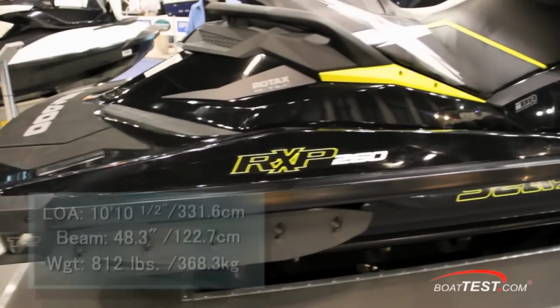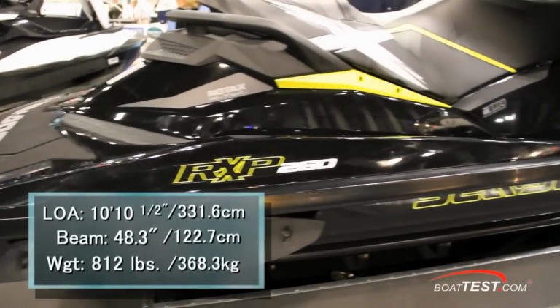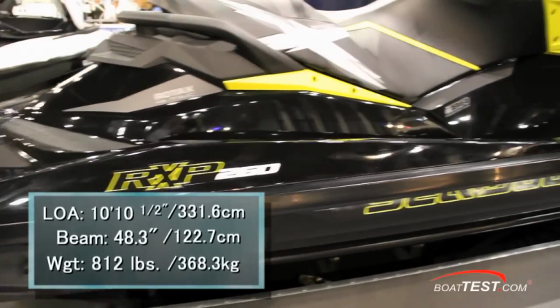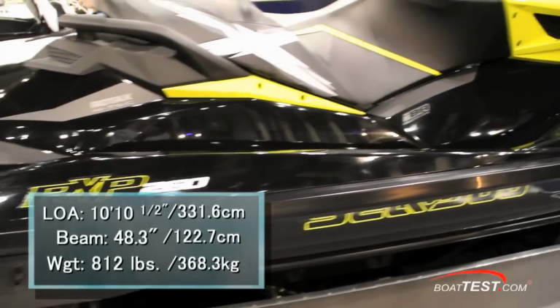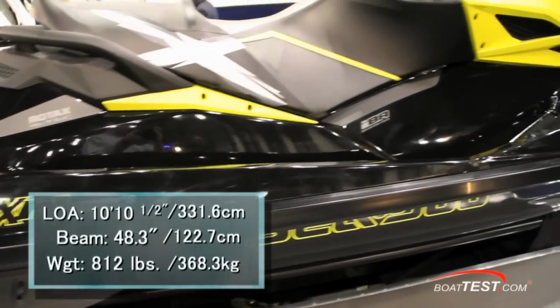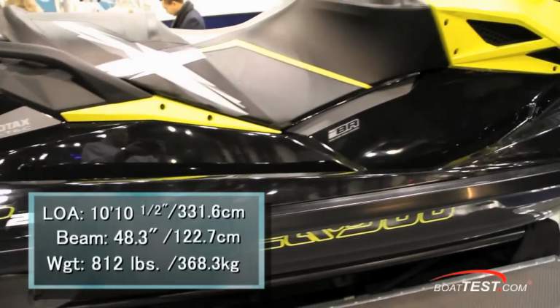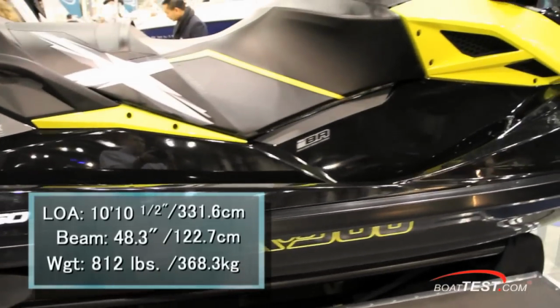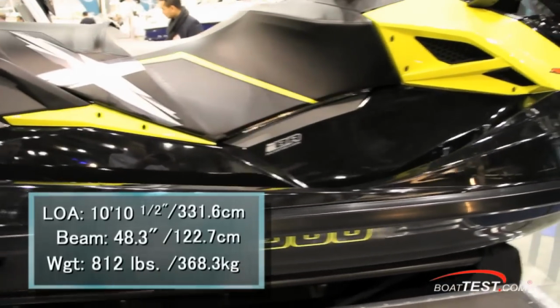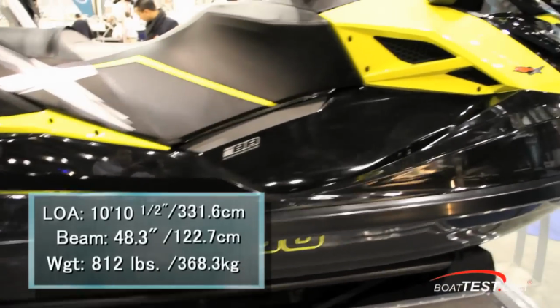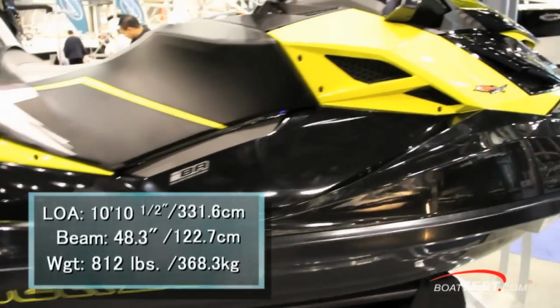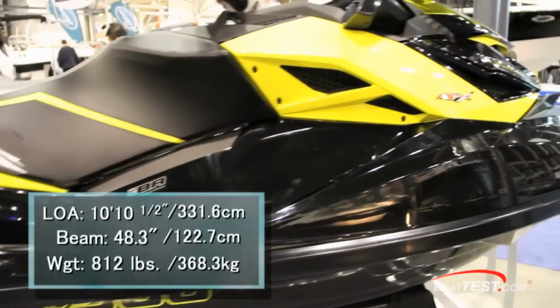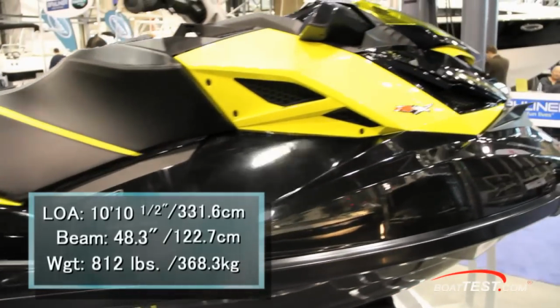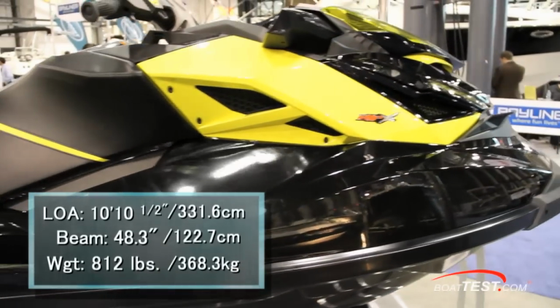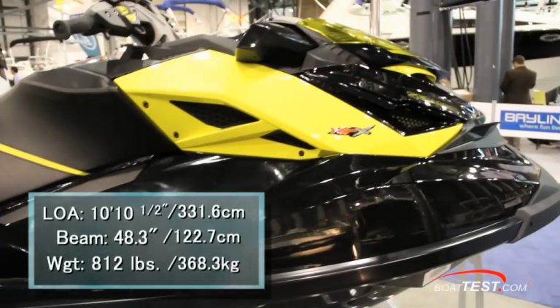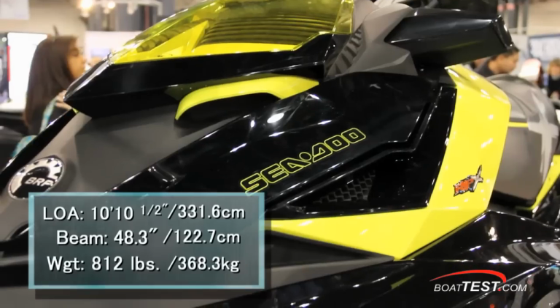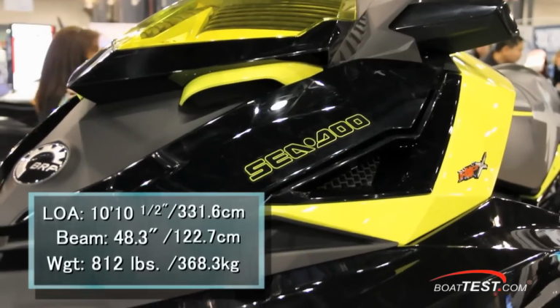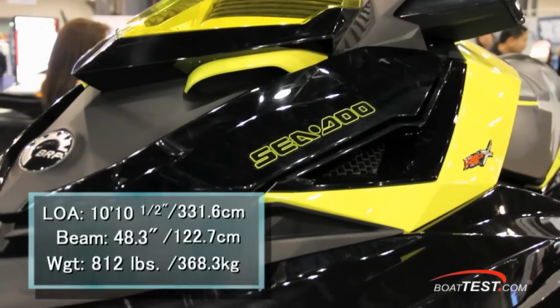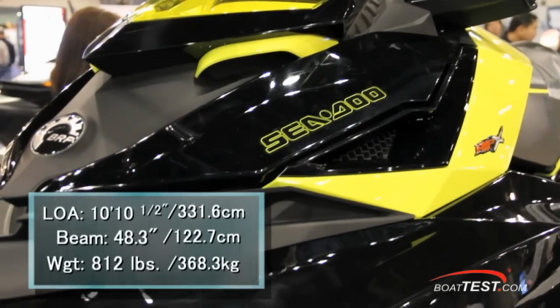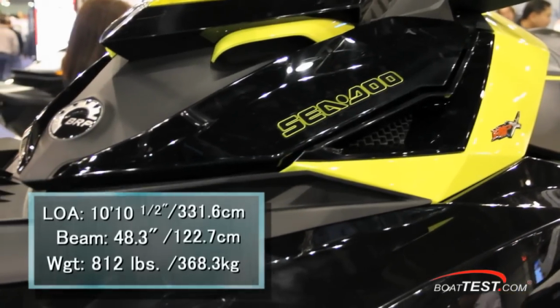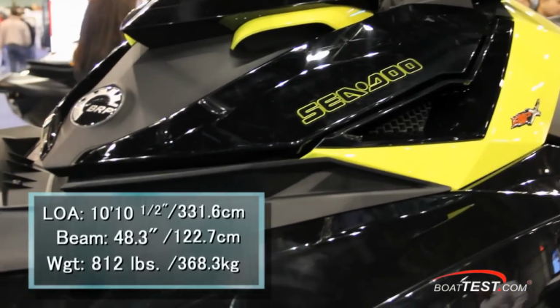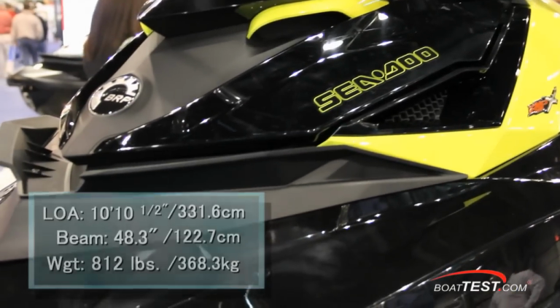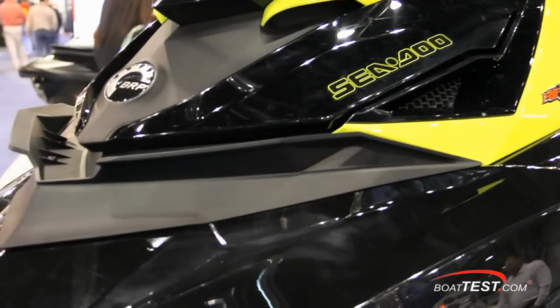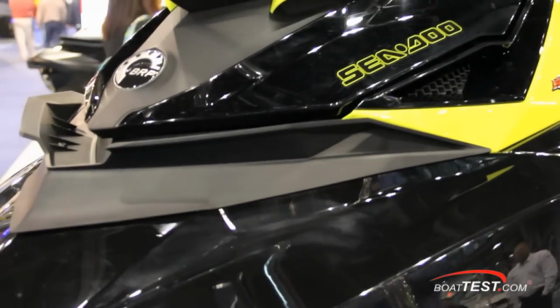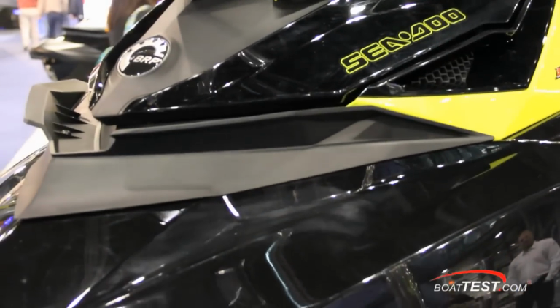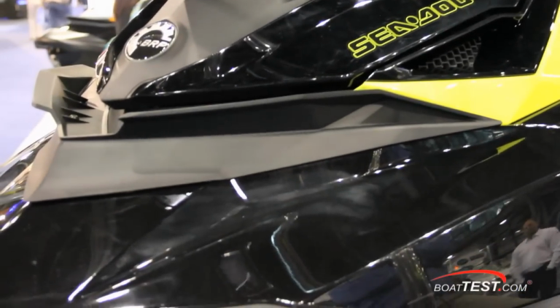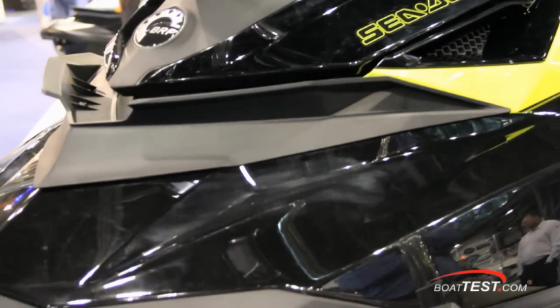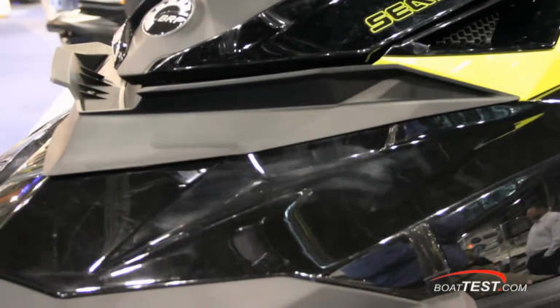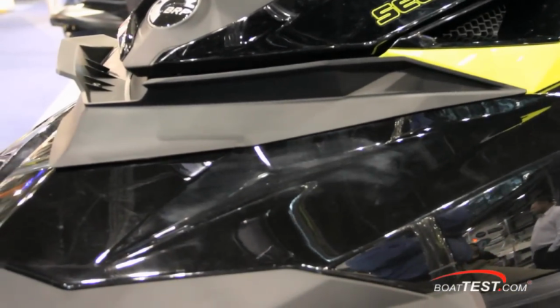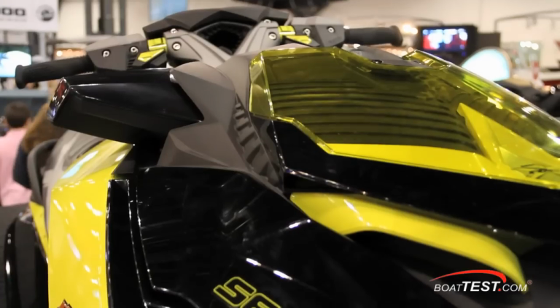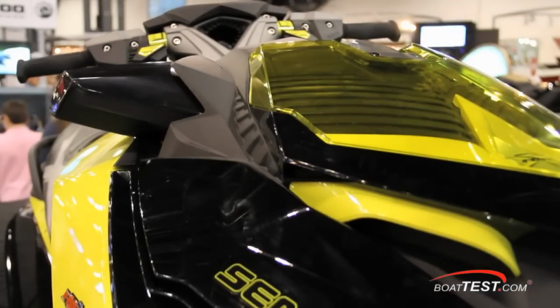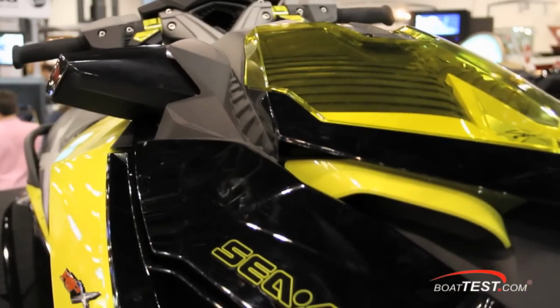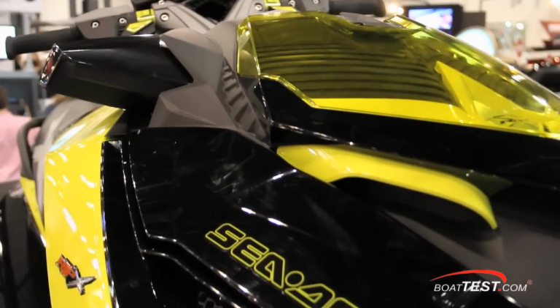Overall, the RXP X260 has a length of 10 feet 10 and a half inches. She's 48.3 inches wide and has a dry weight of only 812 pounds. She's designed for two people and has a fuel capacity of 15.9 gallons.